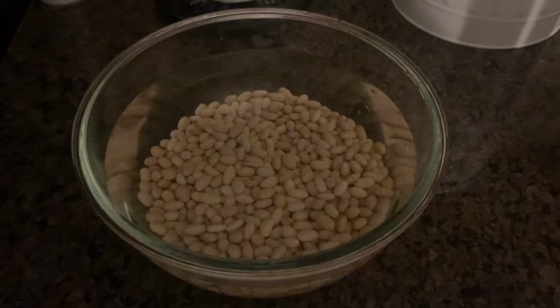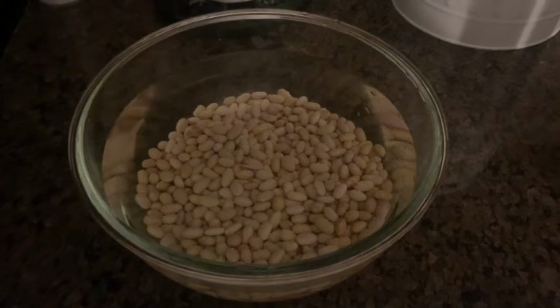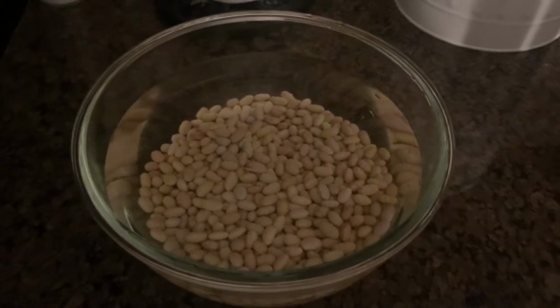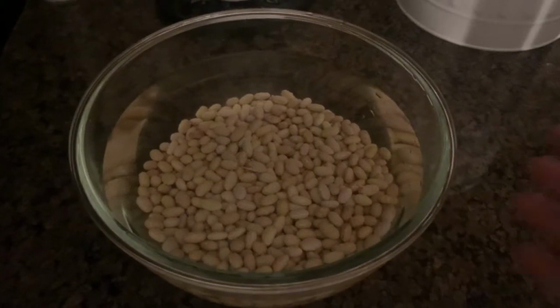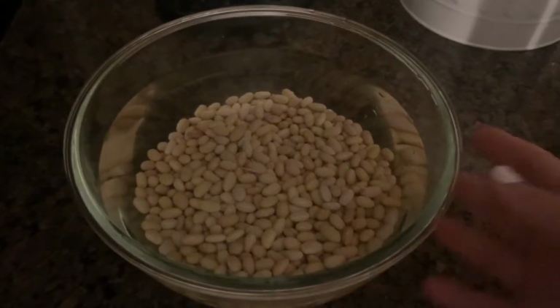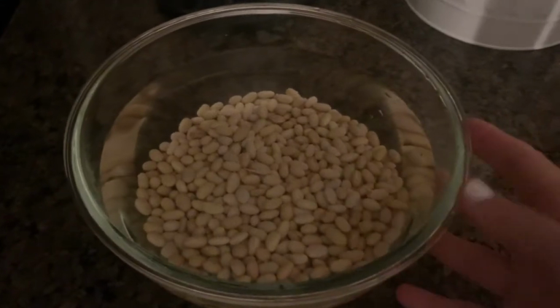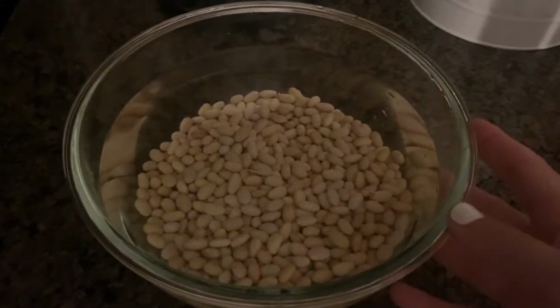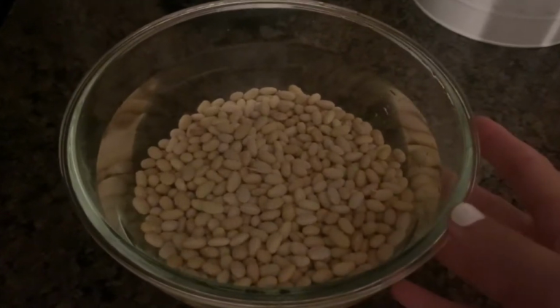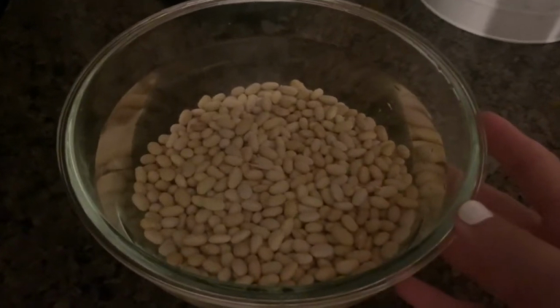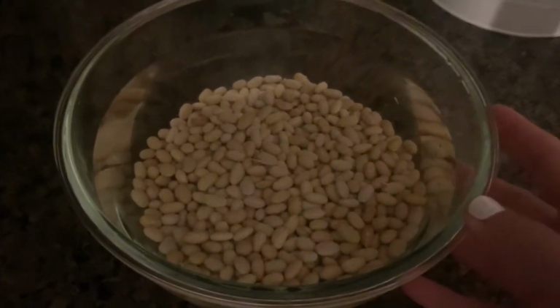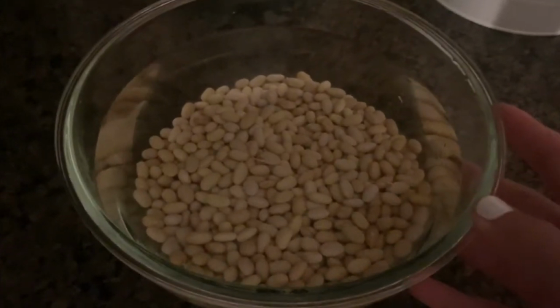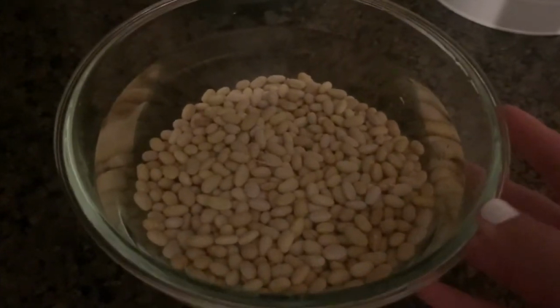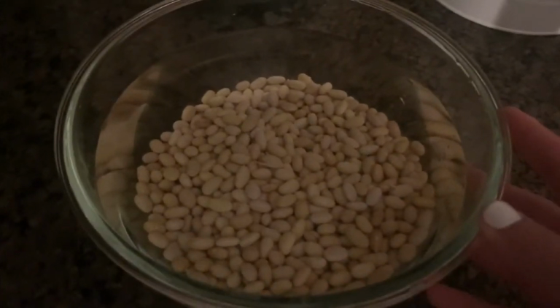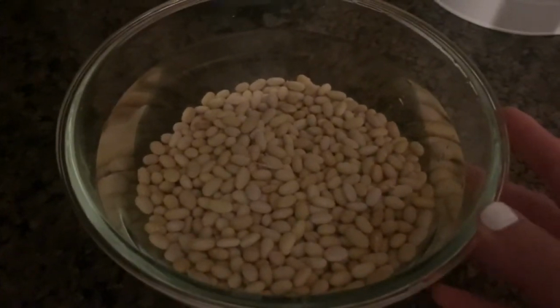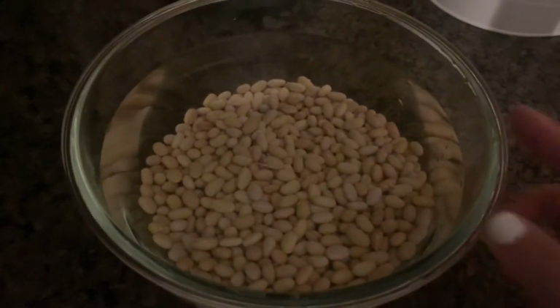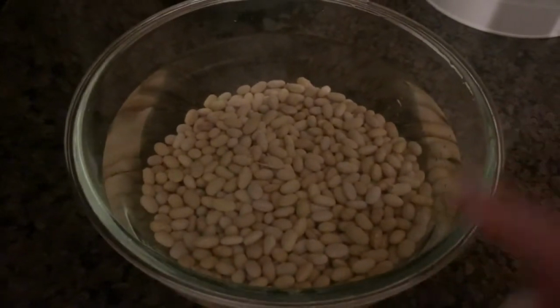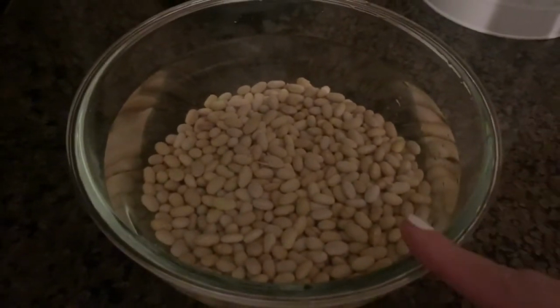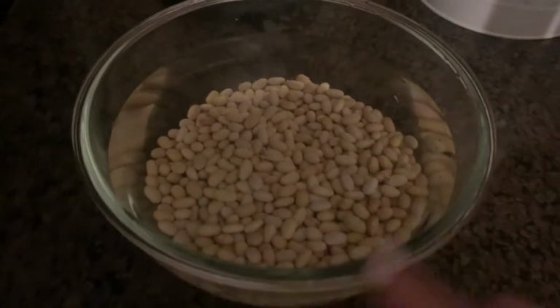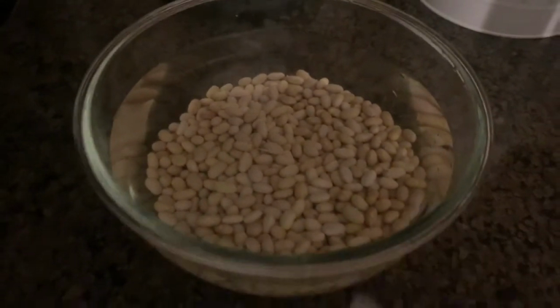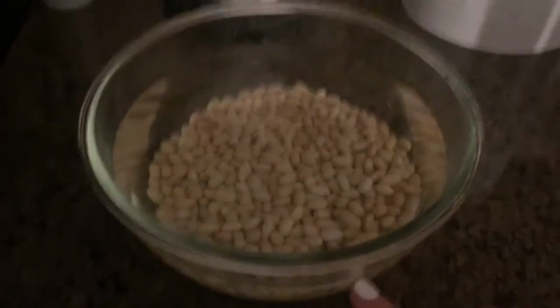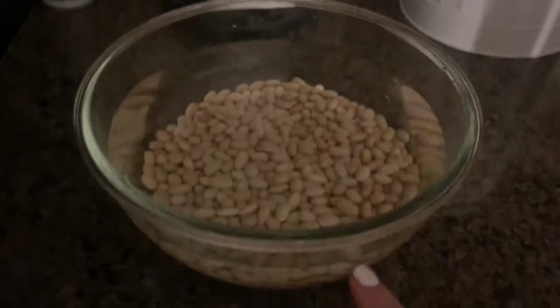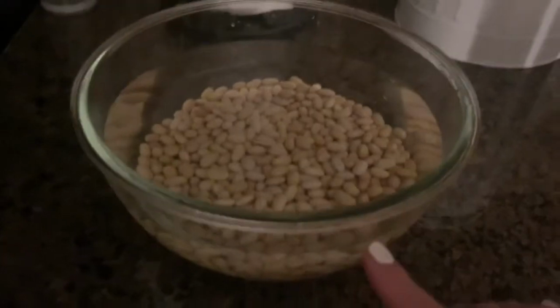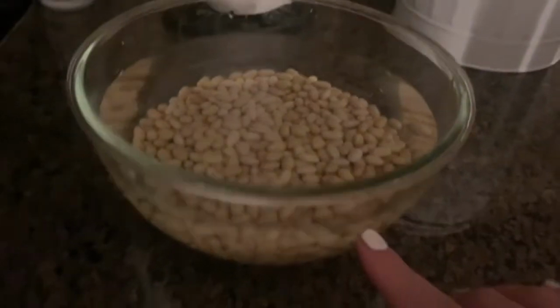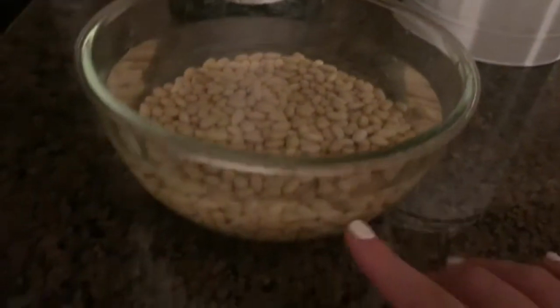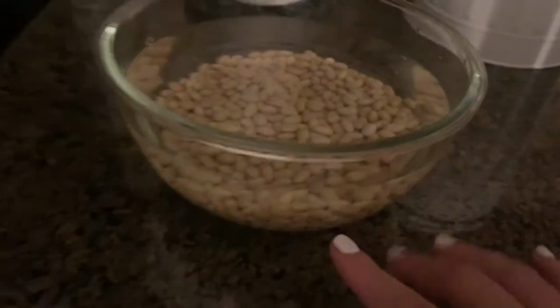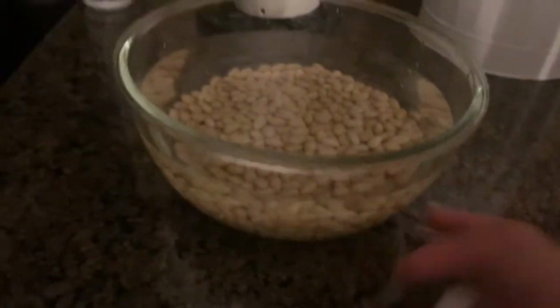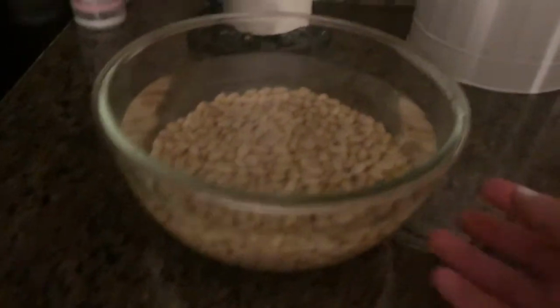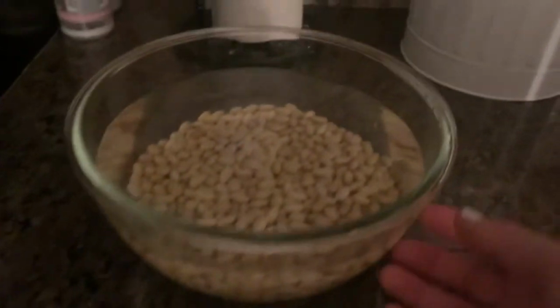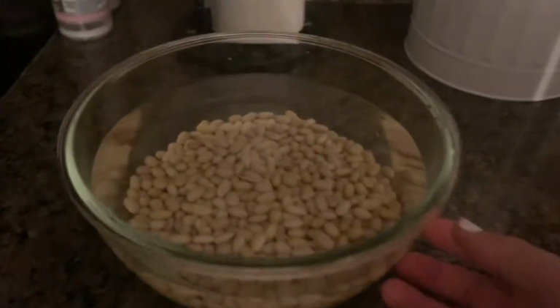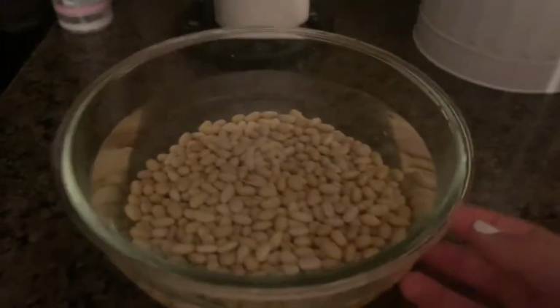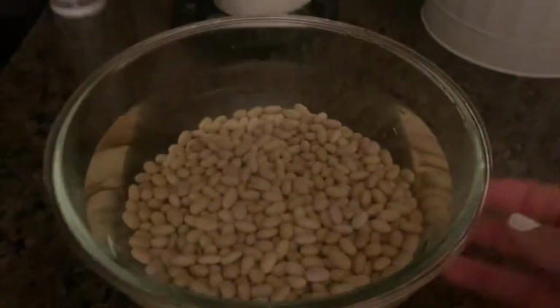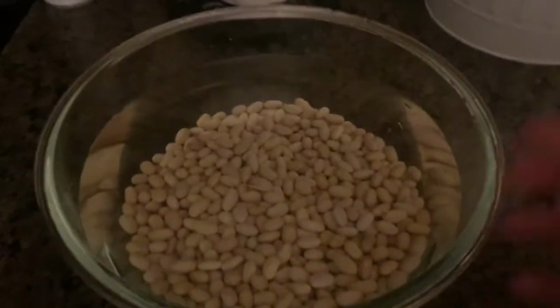Hi friends, welcome back. Today we're talking about Beans 101. I'm going to show you how I soak and make beans from scratch.